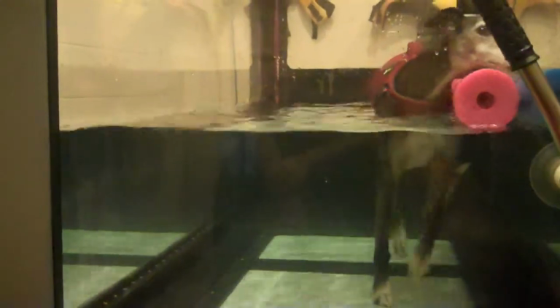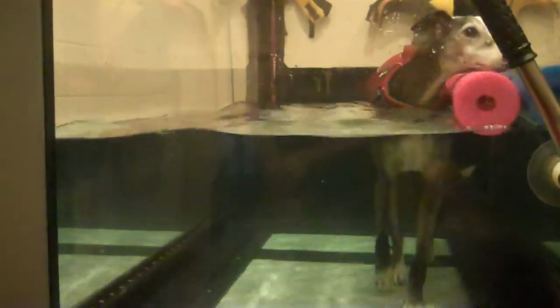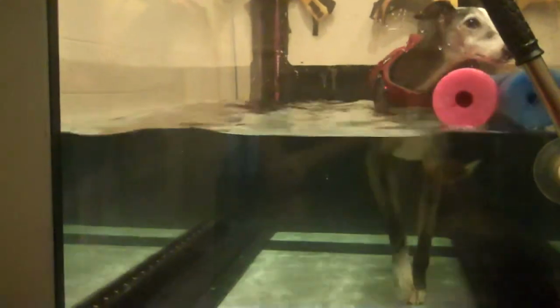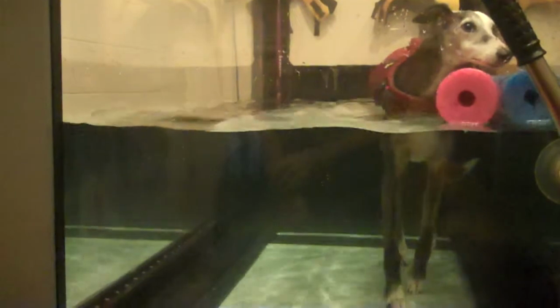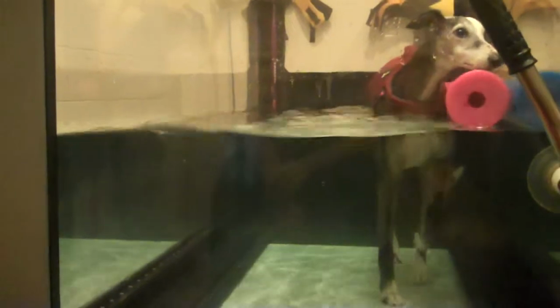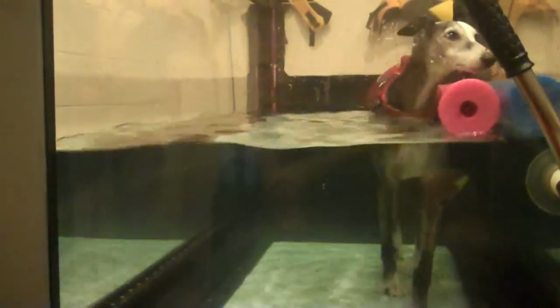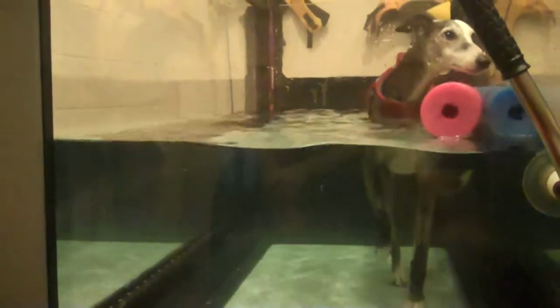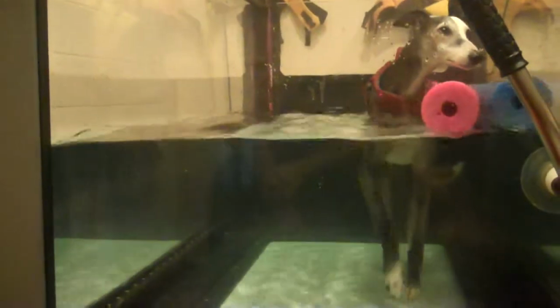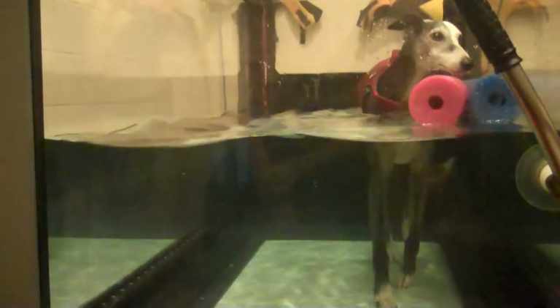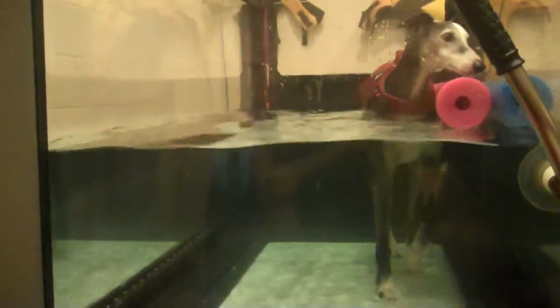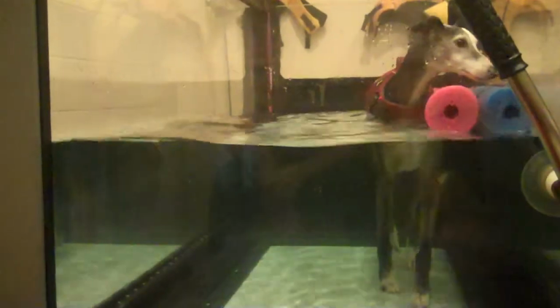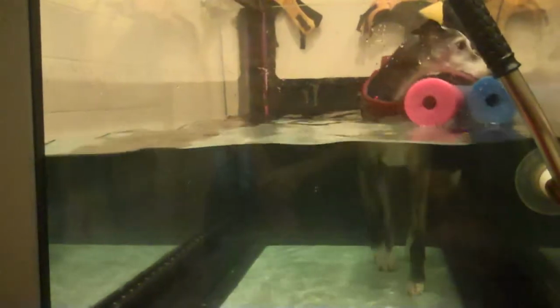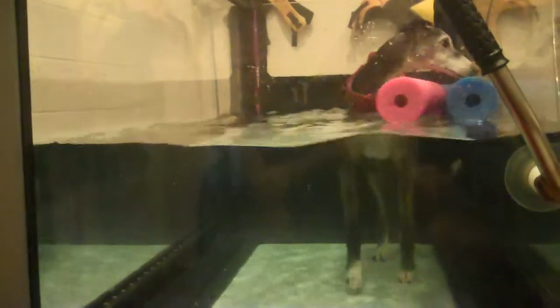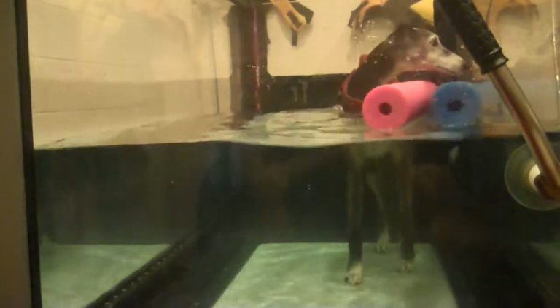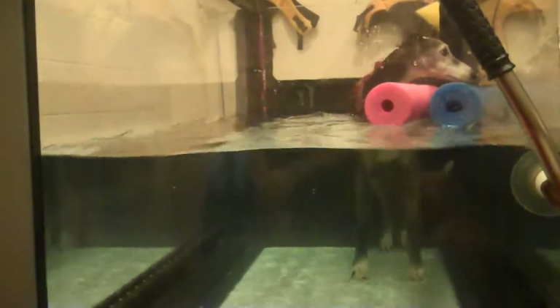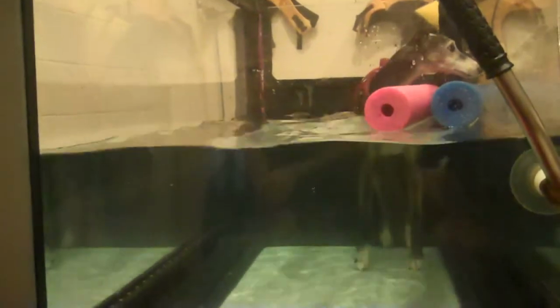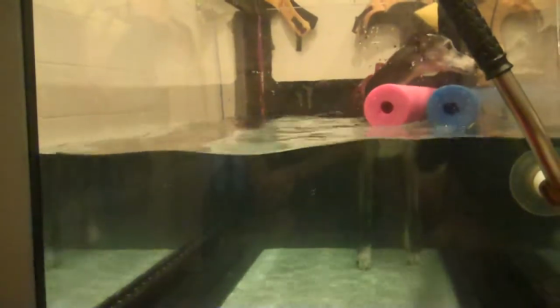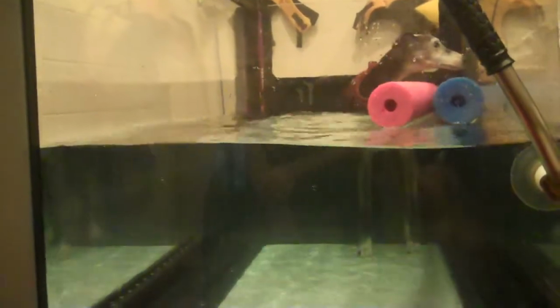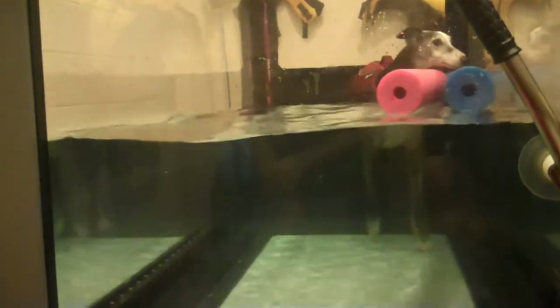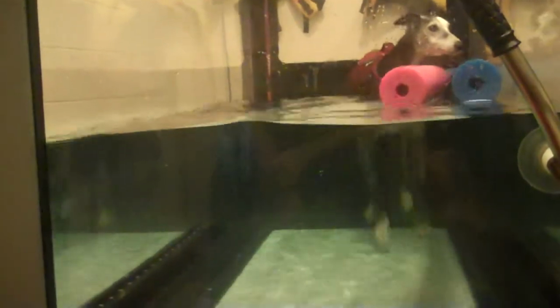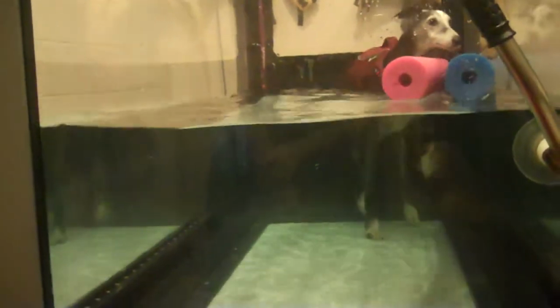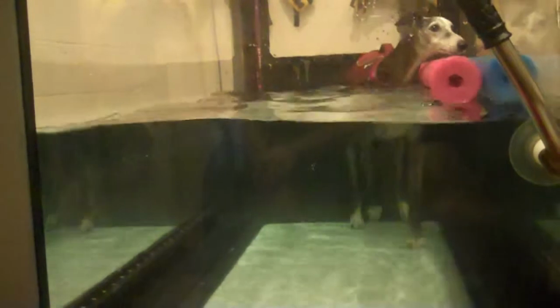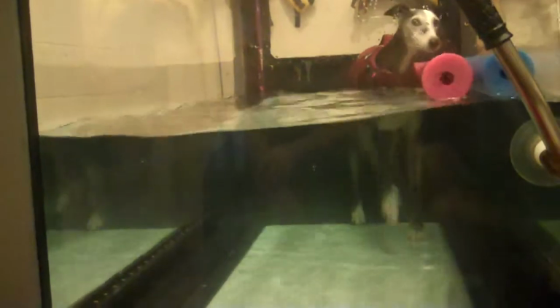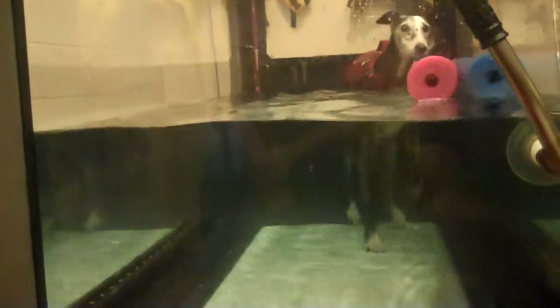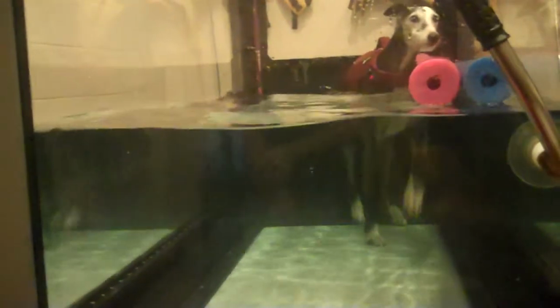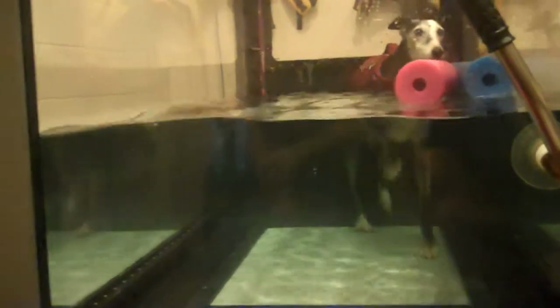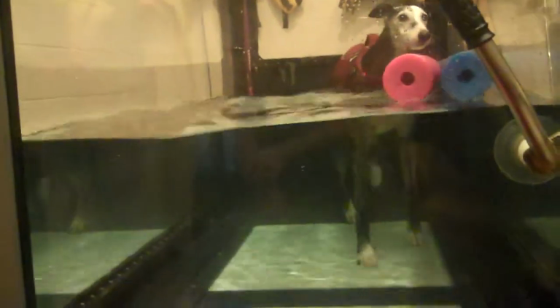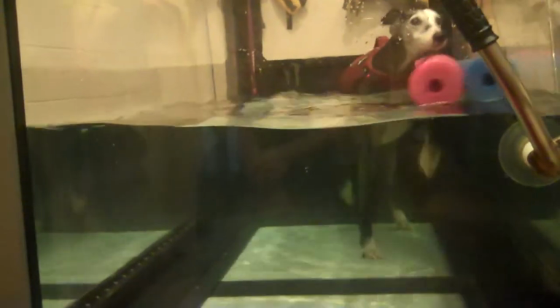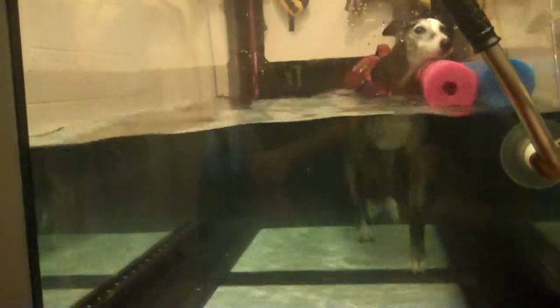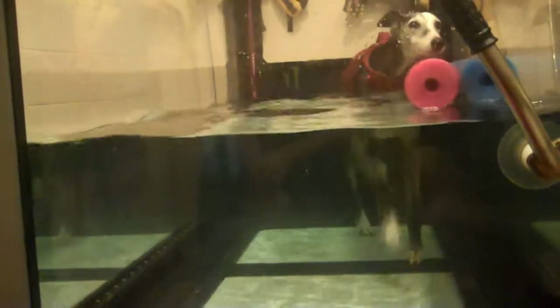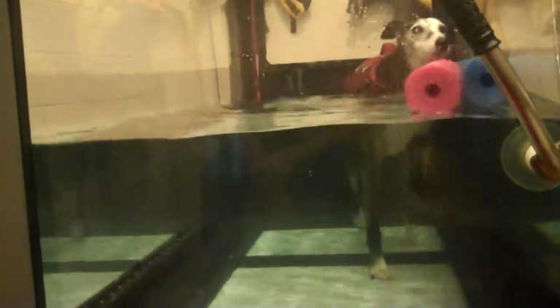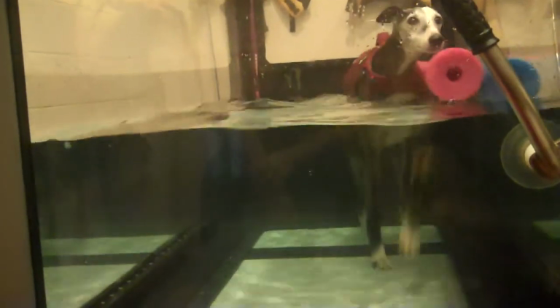He's looking good, though. Like, his foot placement is a lot better. Come on, Ice! Come on! Keep coming!